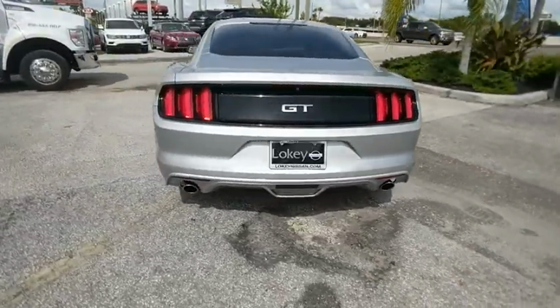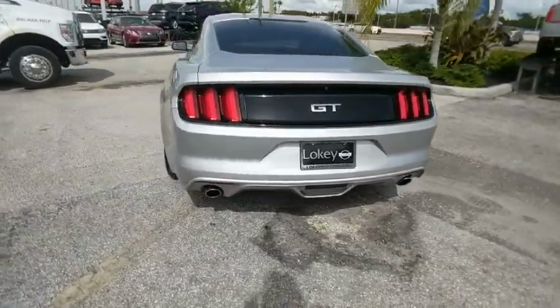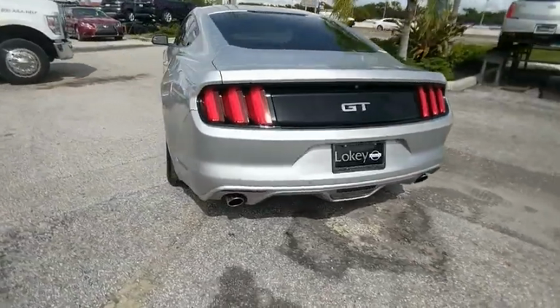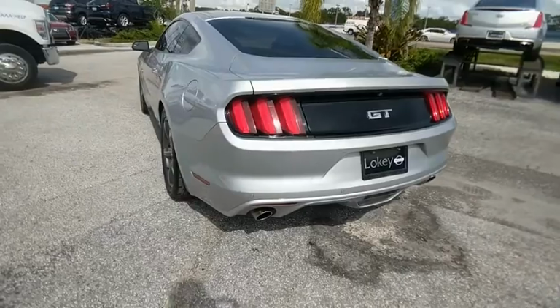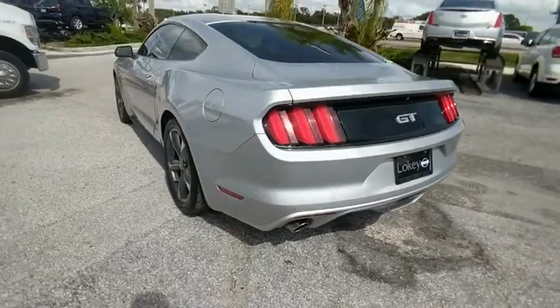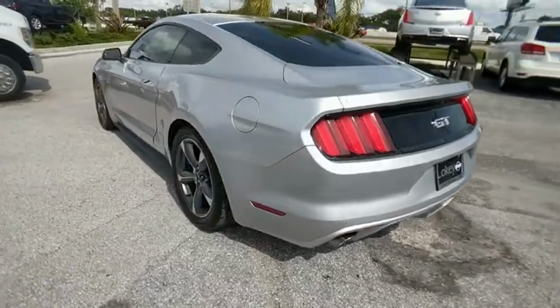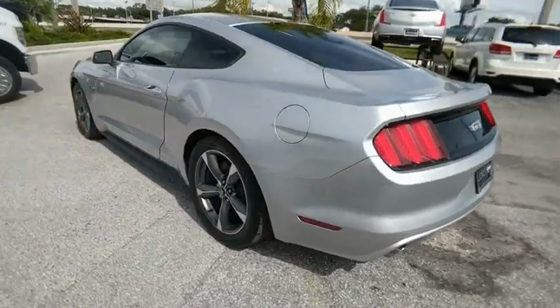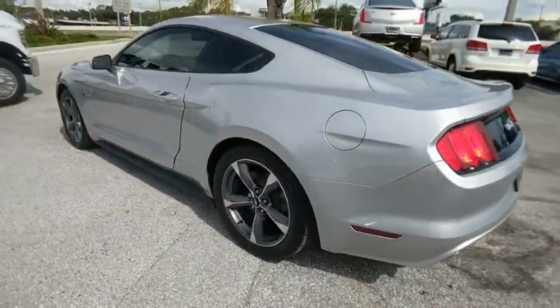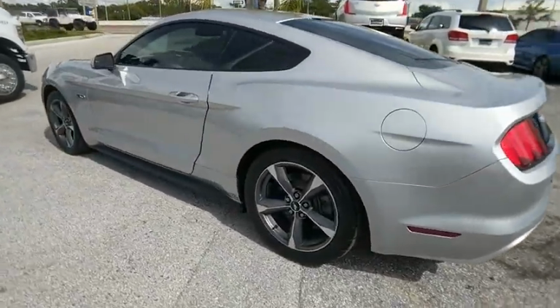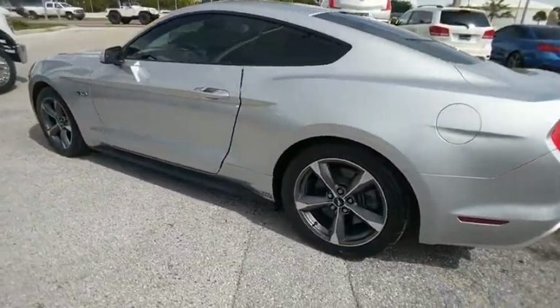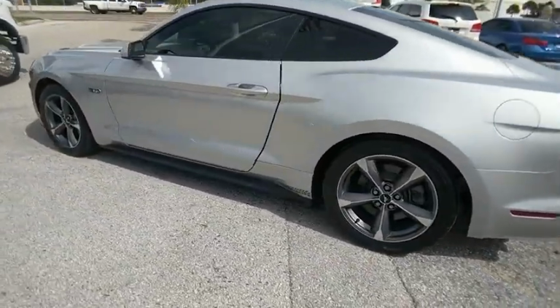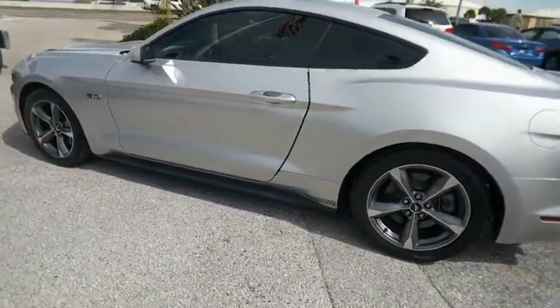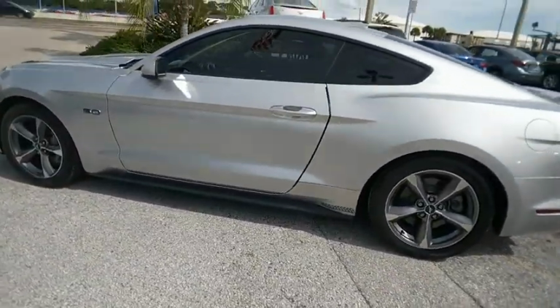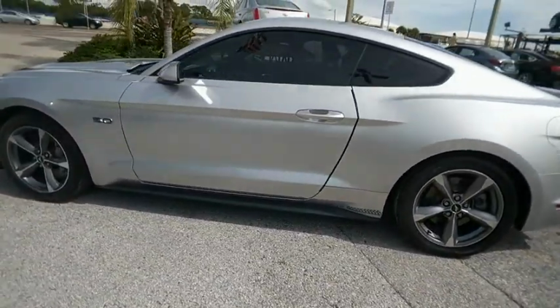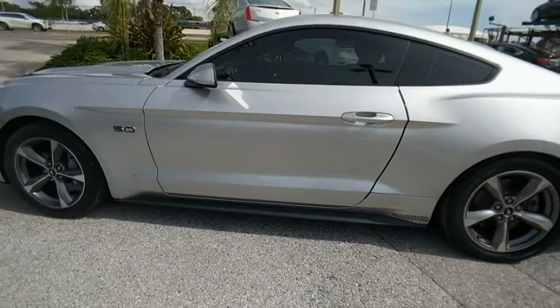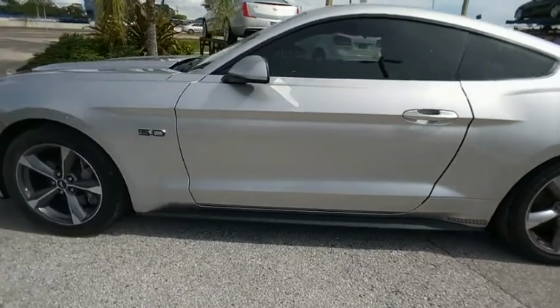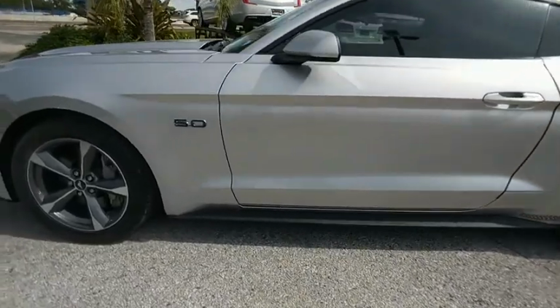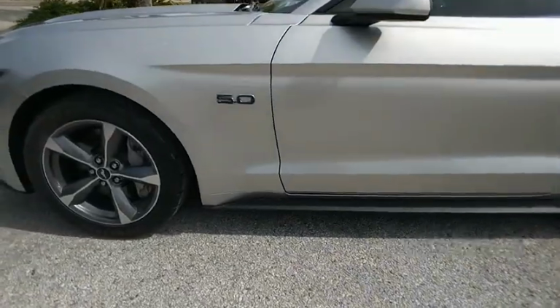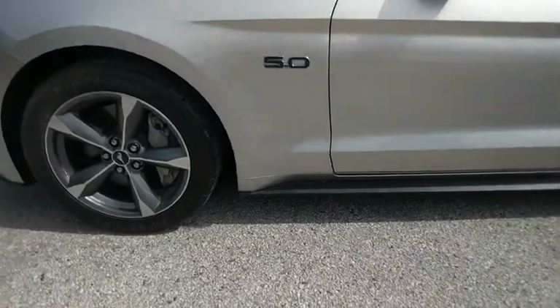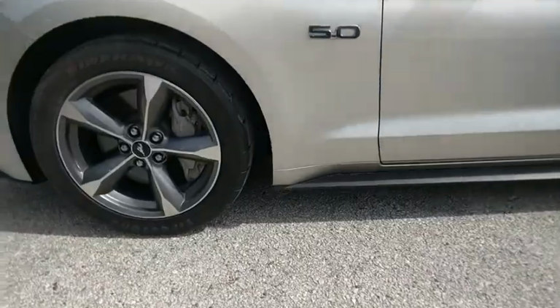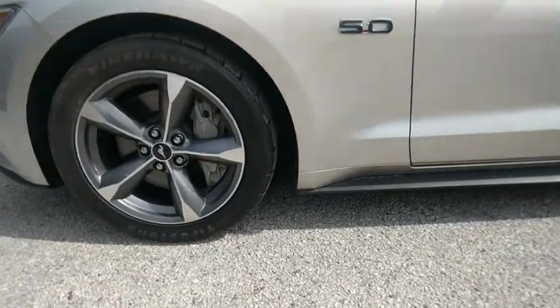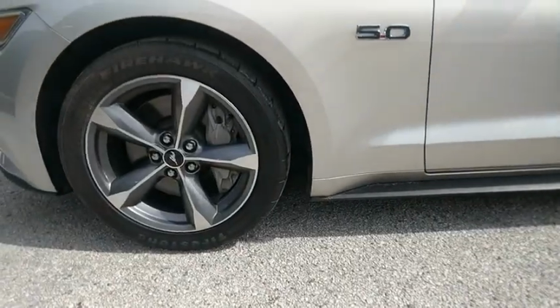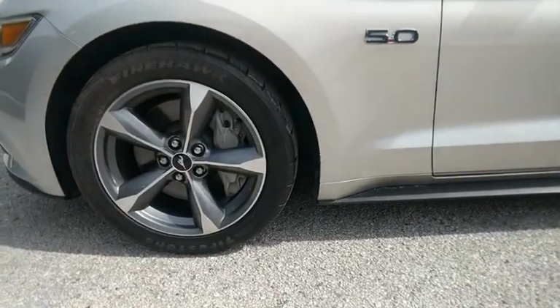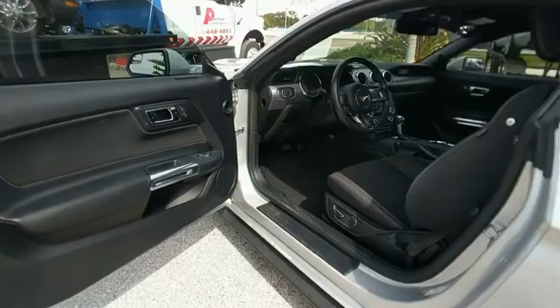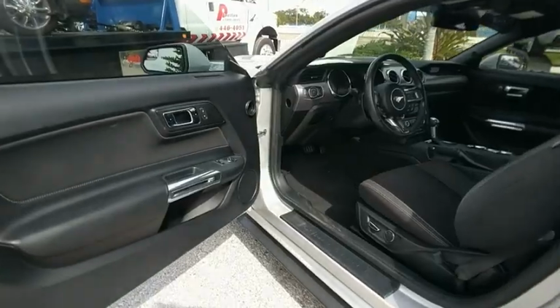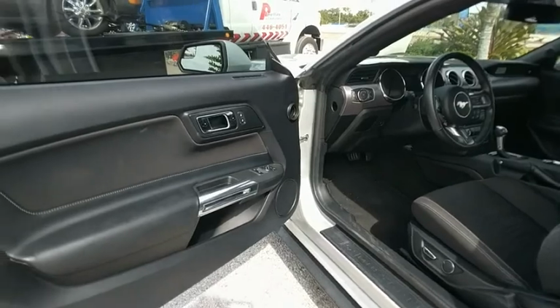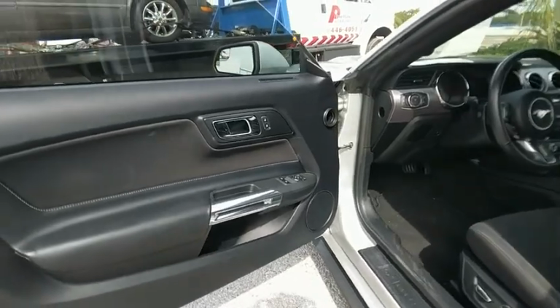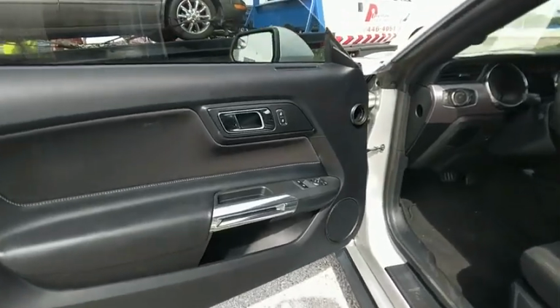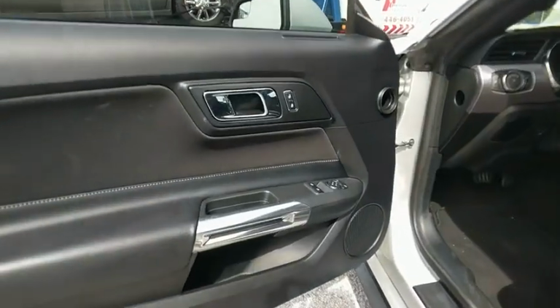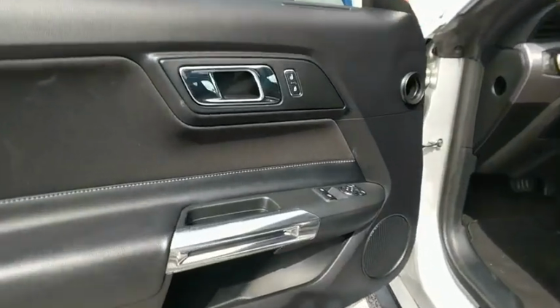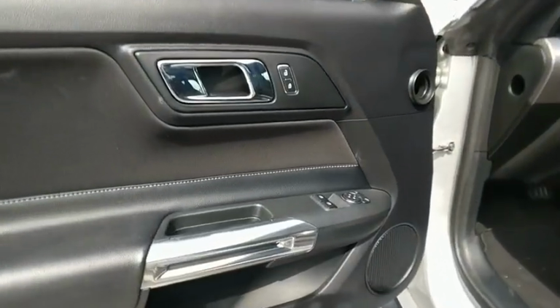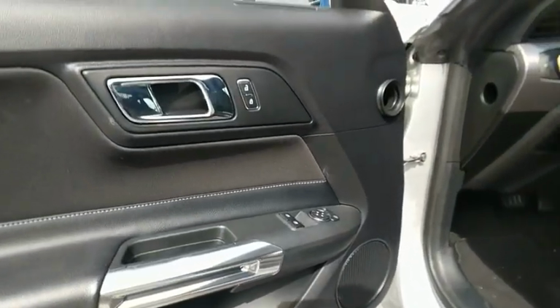Here are some of this vehicle's great options: backup camera, universal garage door opener, compass, trip computer, all lights, outside temperature gauge, perimeter alarm, body color door handles, engine block heater, four piece floor mat set.